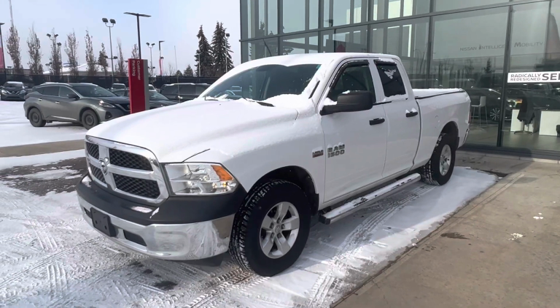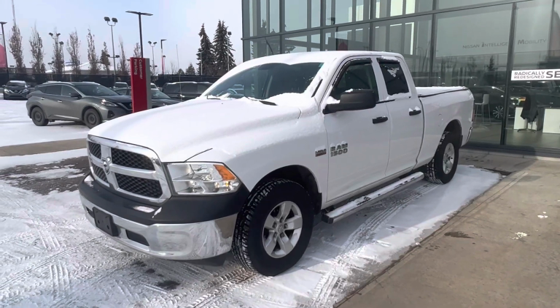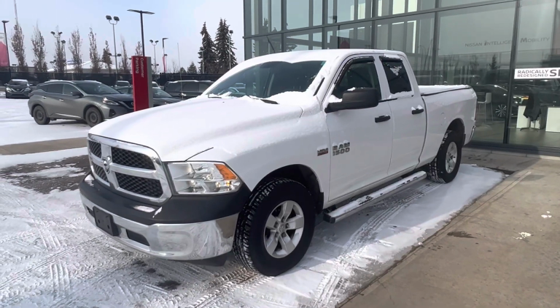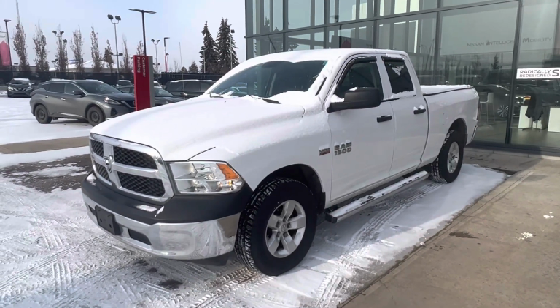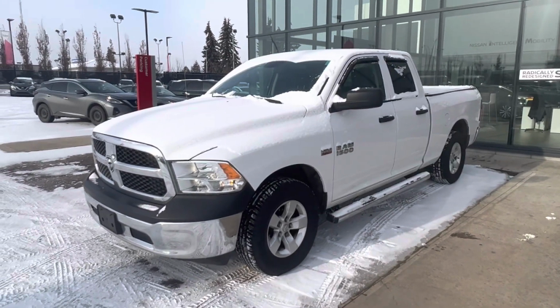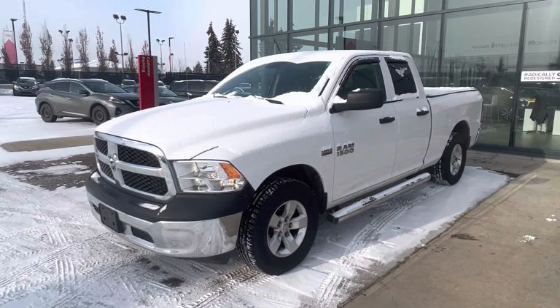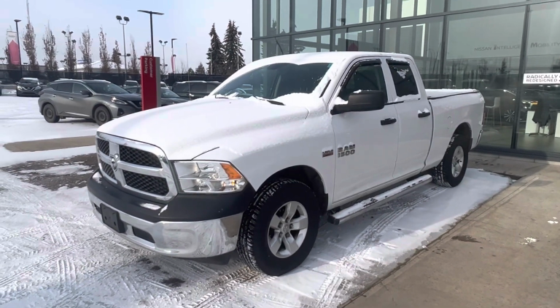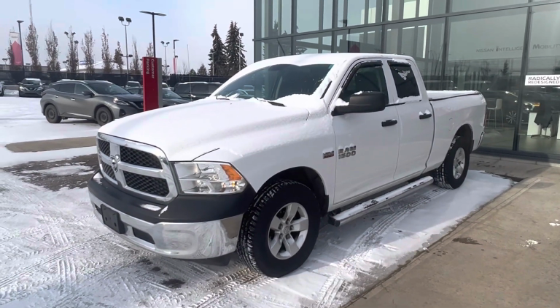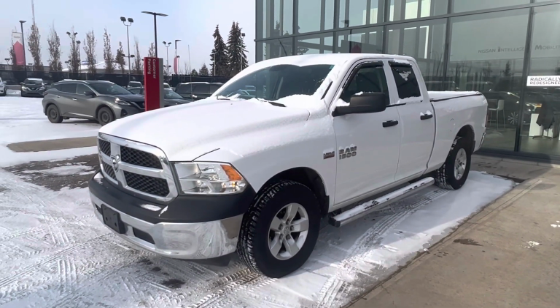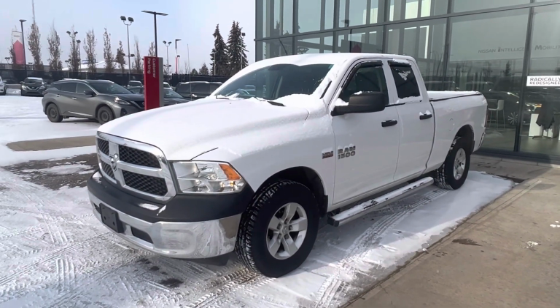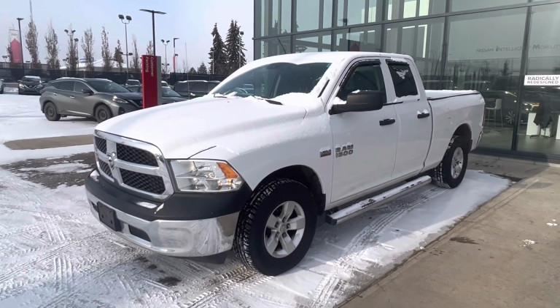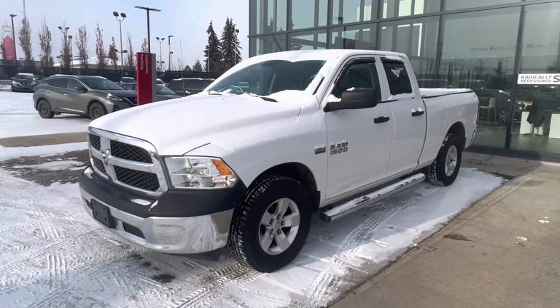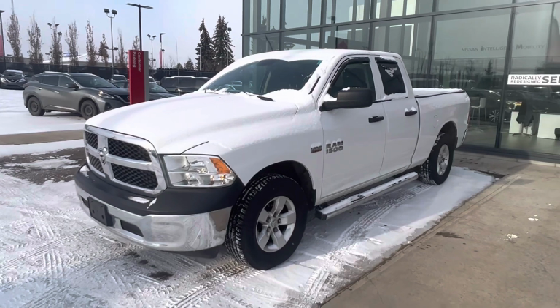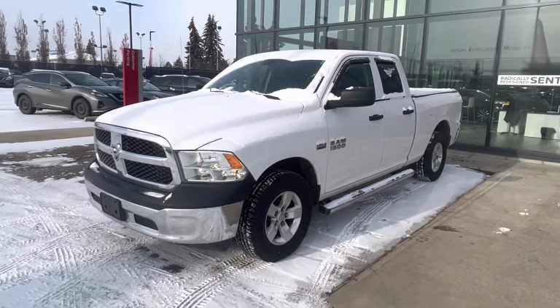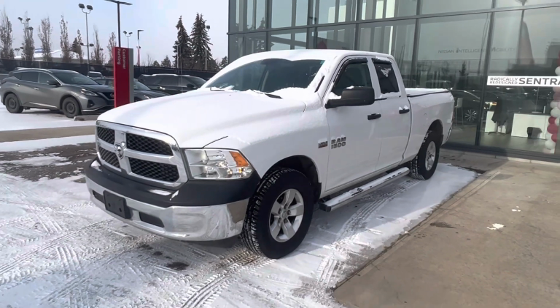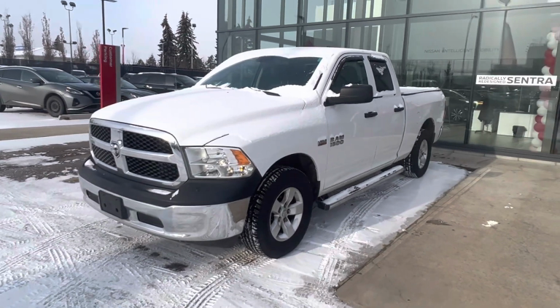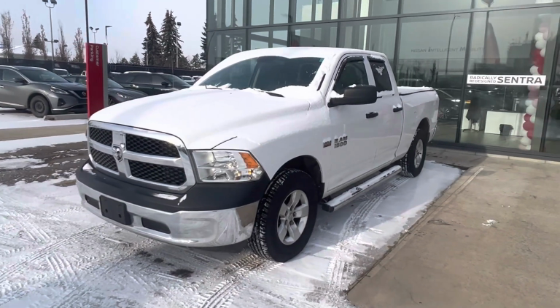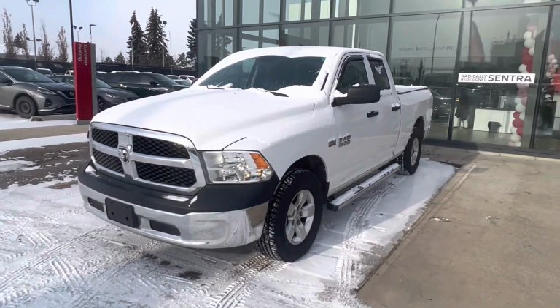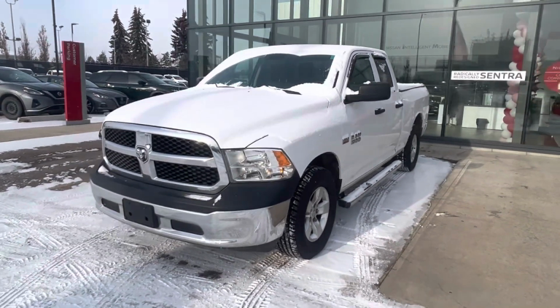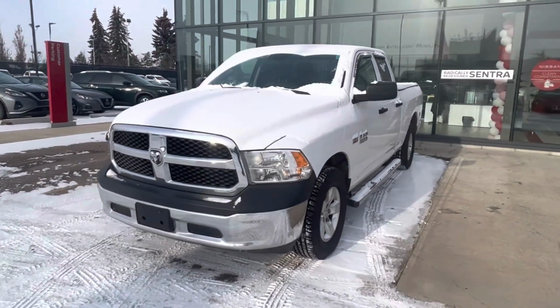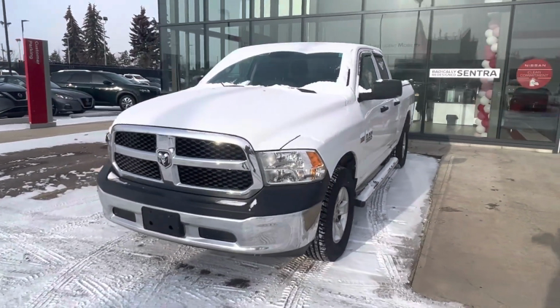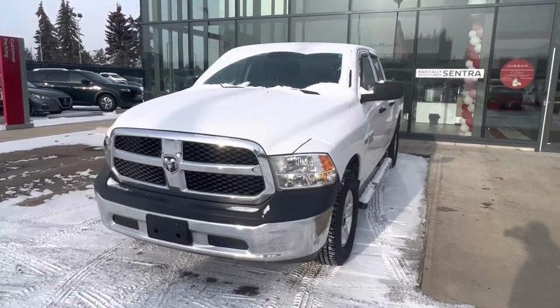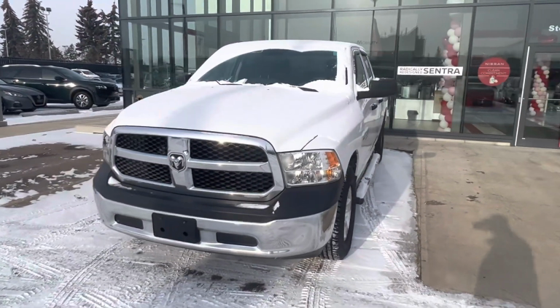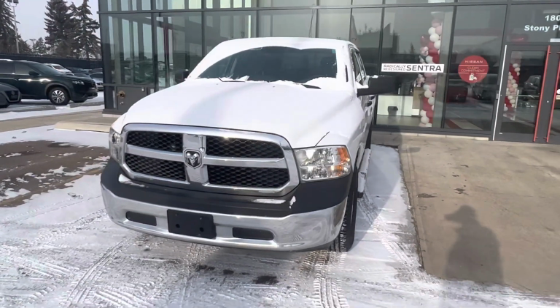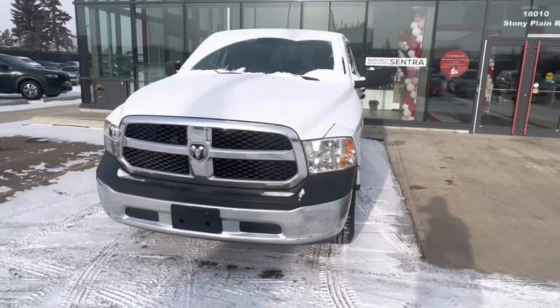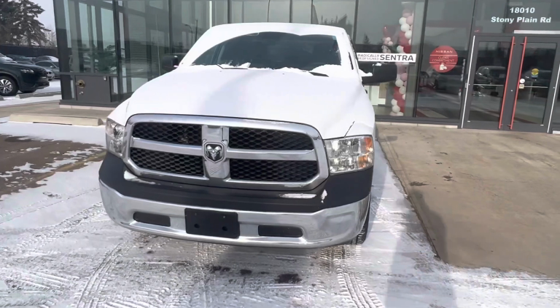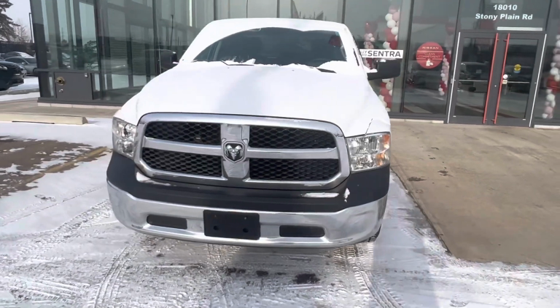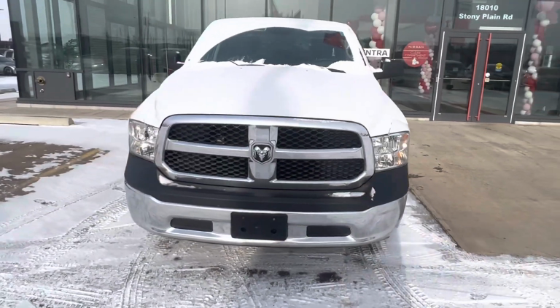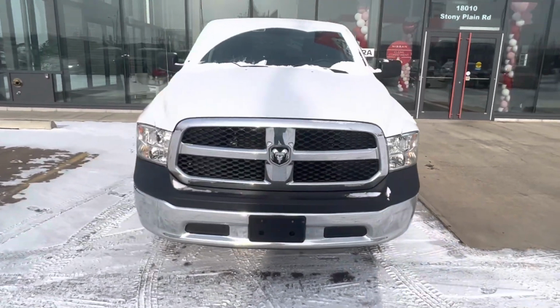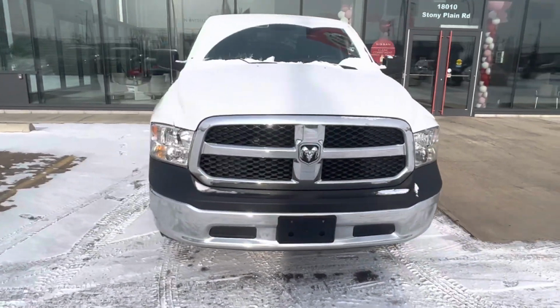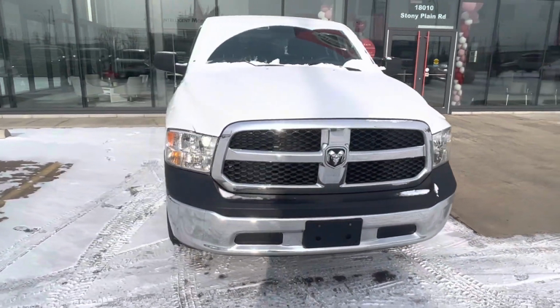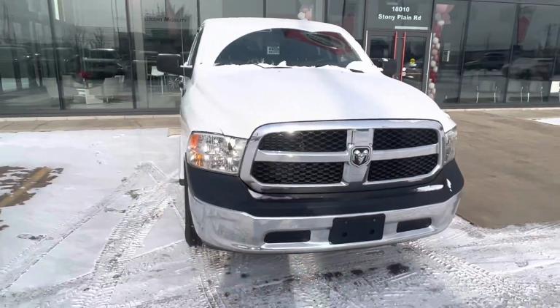Hey, good afternoon, Randall. It's Matthew from West End Nissan here. I'm the internet manager at the store. Just wanted to bring you a quick walk-around of this beautiful 2015 Ram 1500 here.